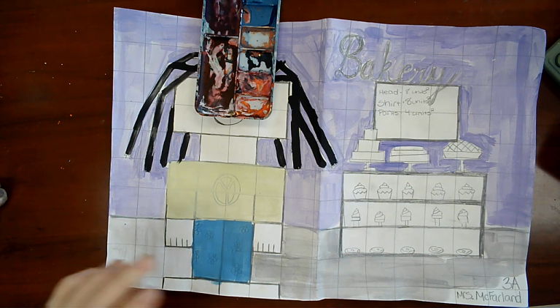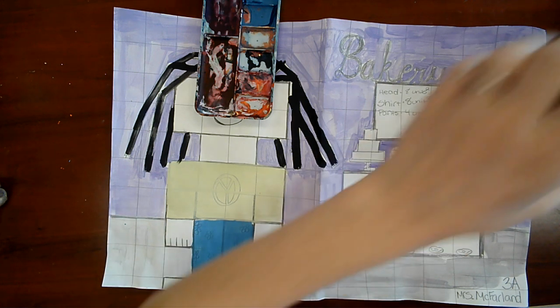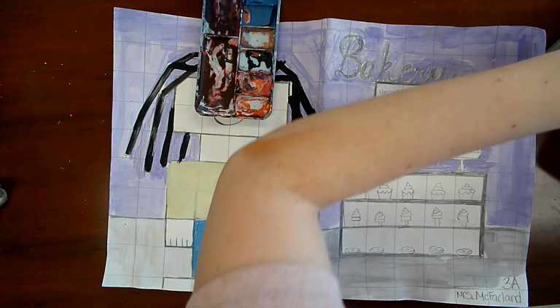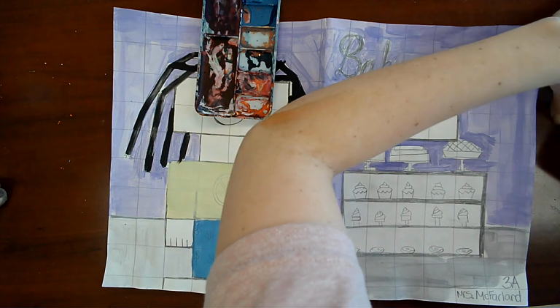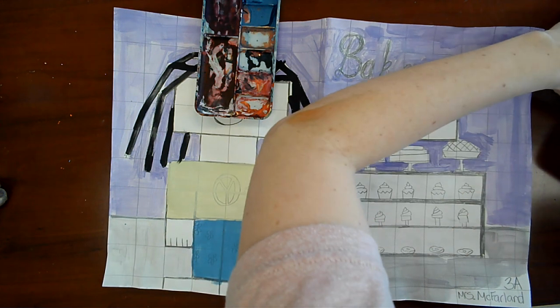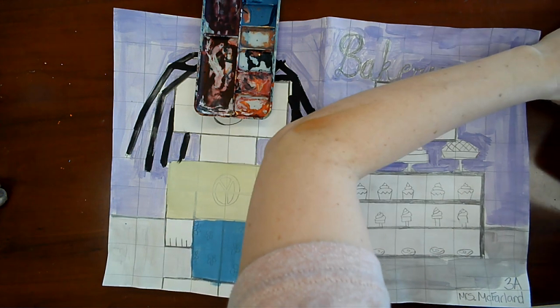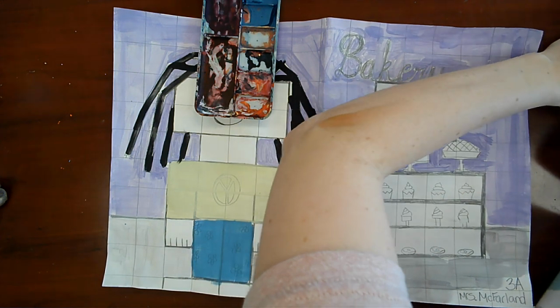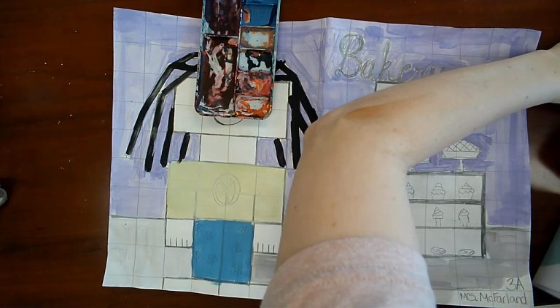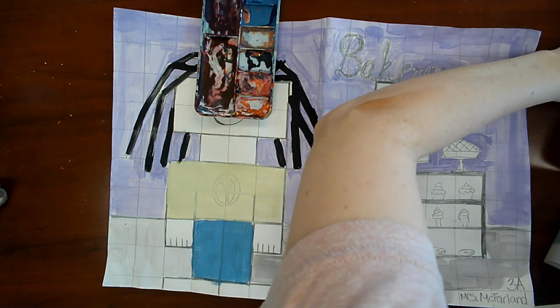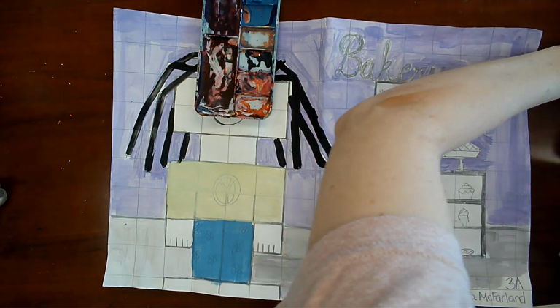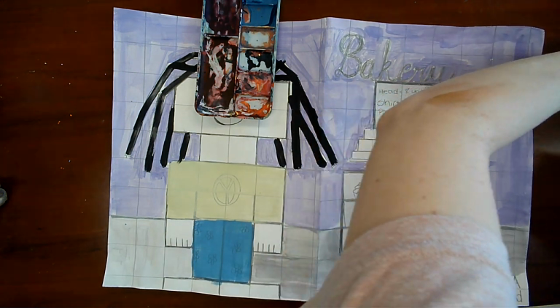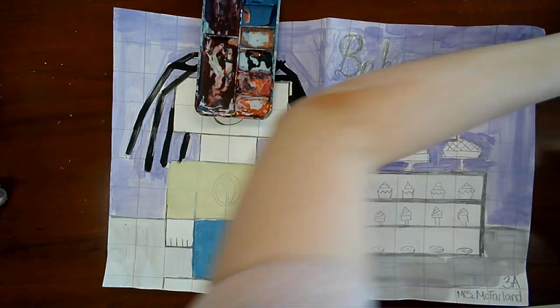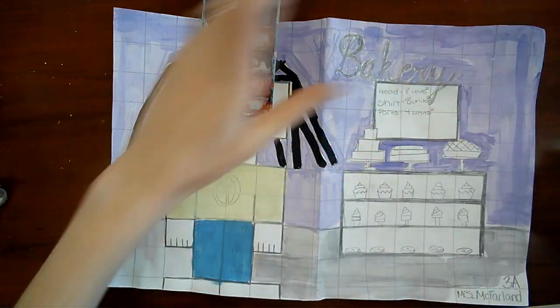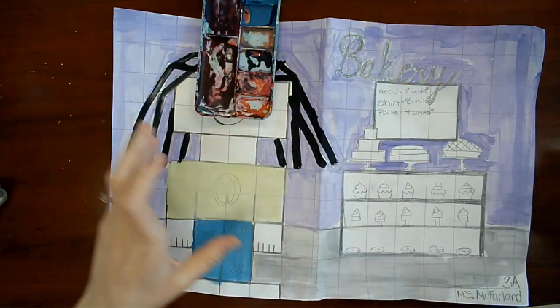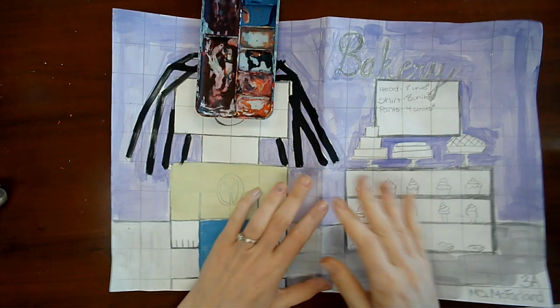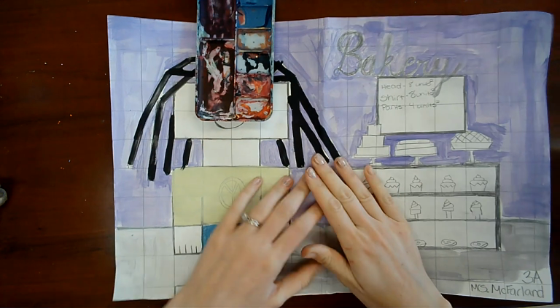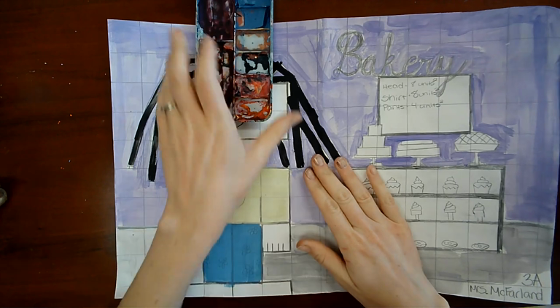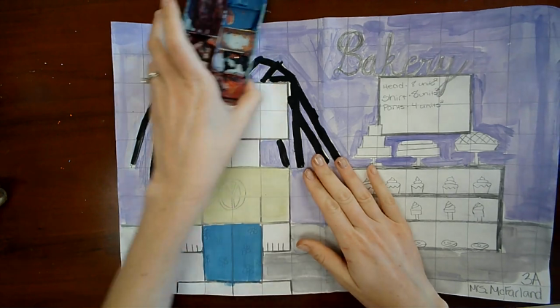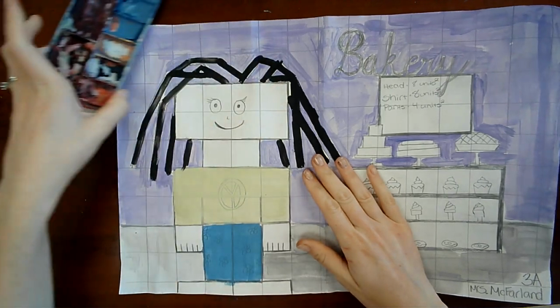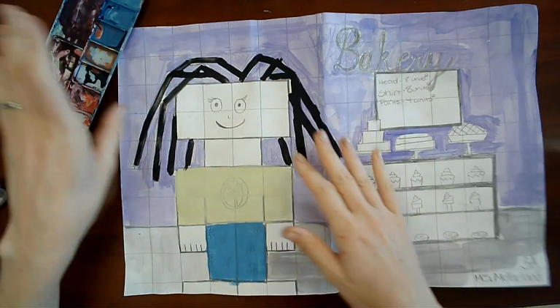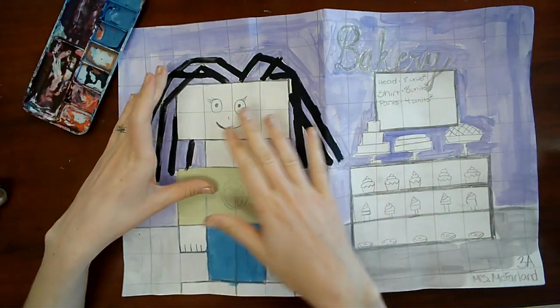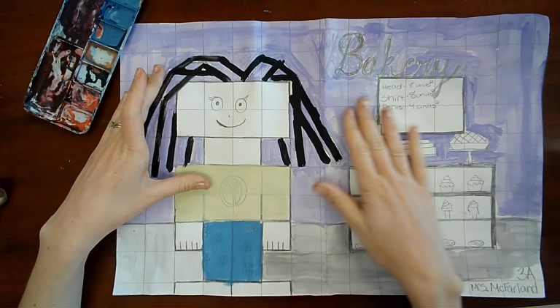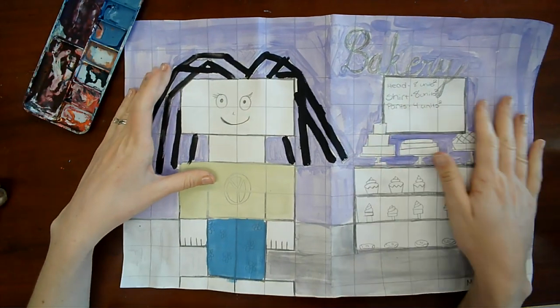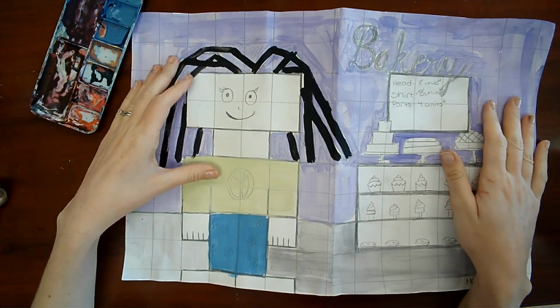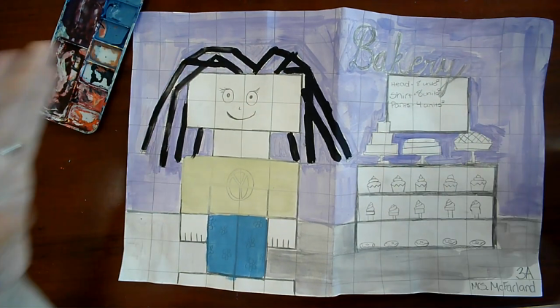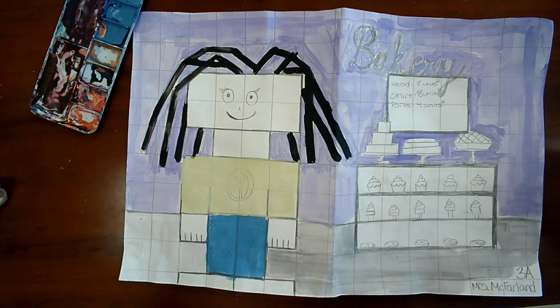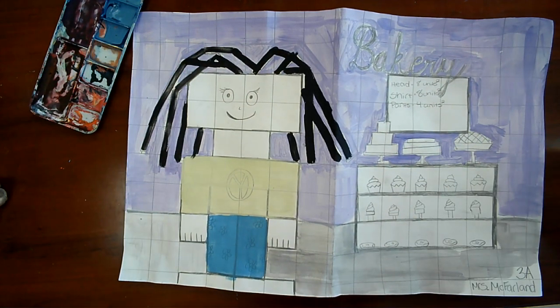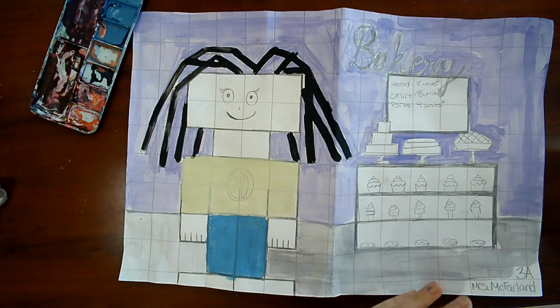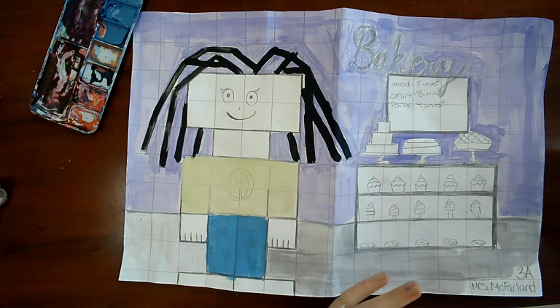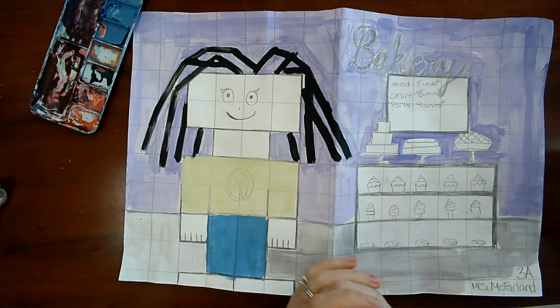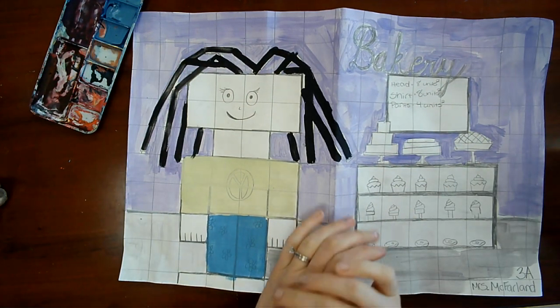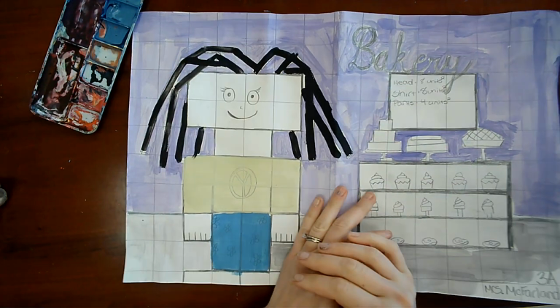Hello, art people. We are working on our calculating area Minecraft self-portraits today.